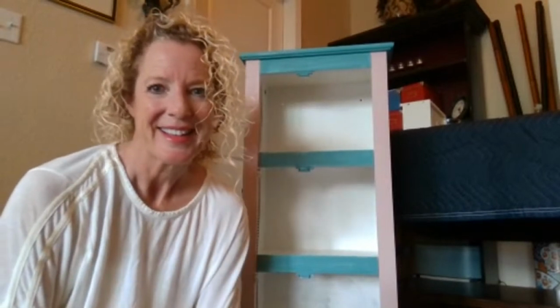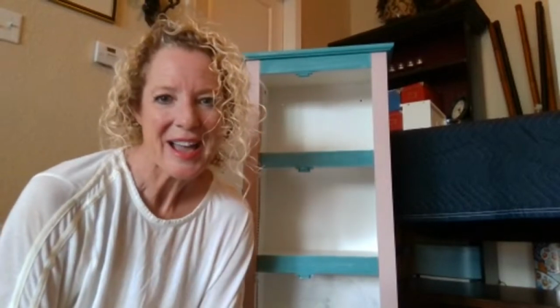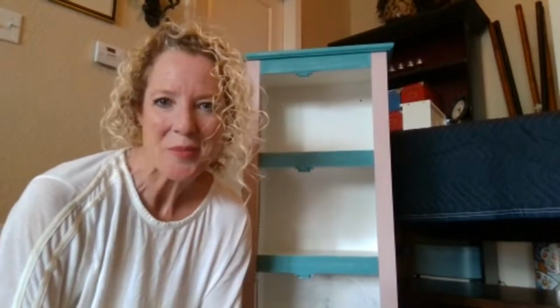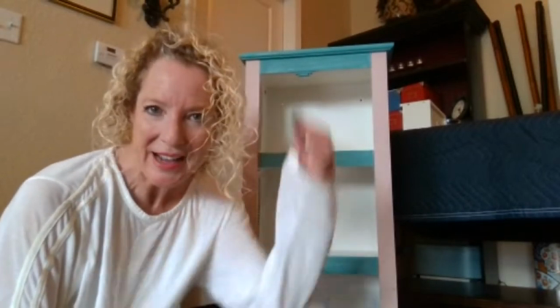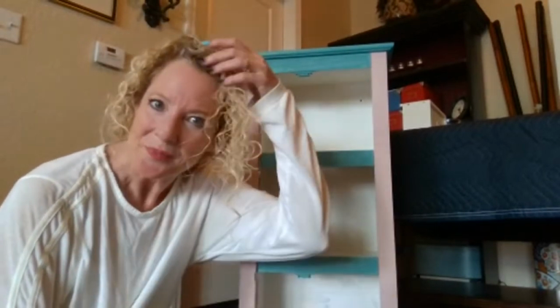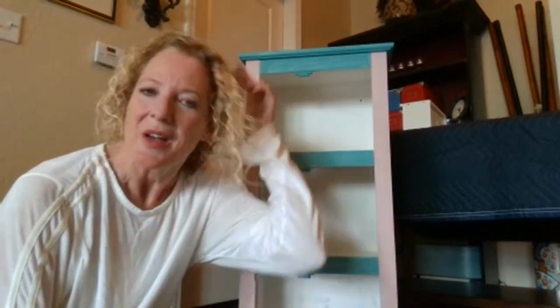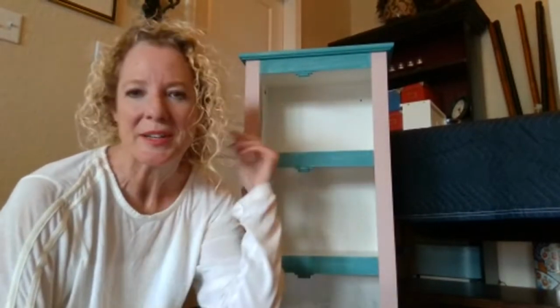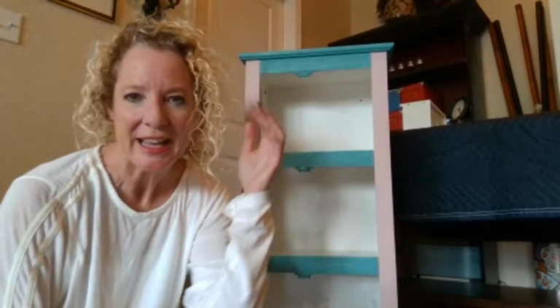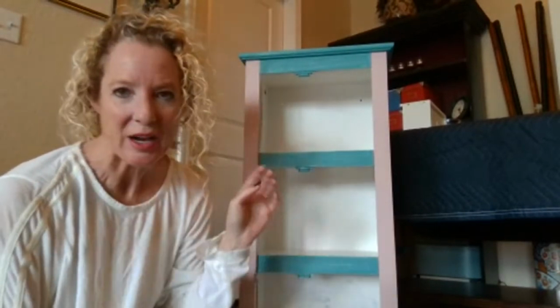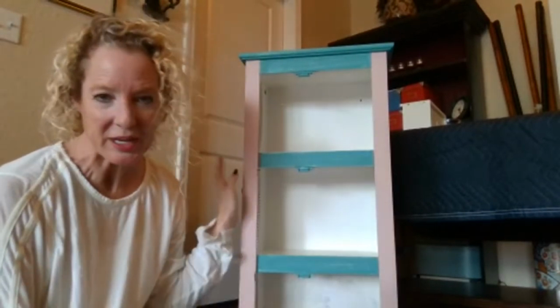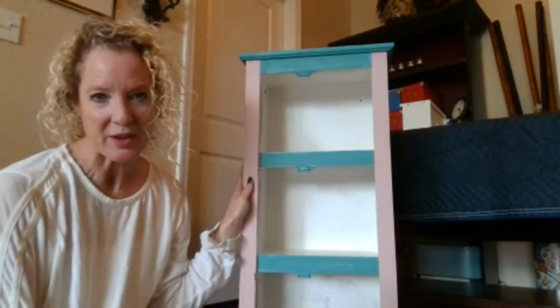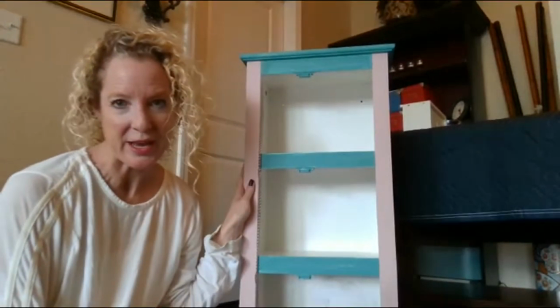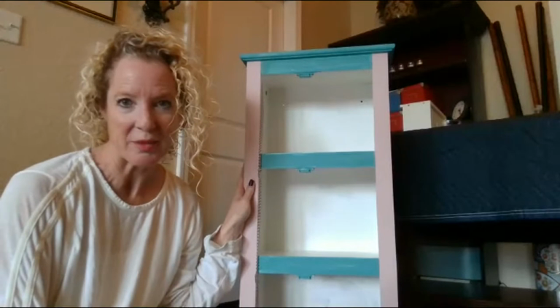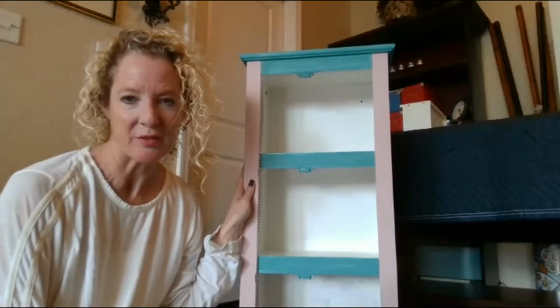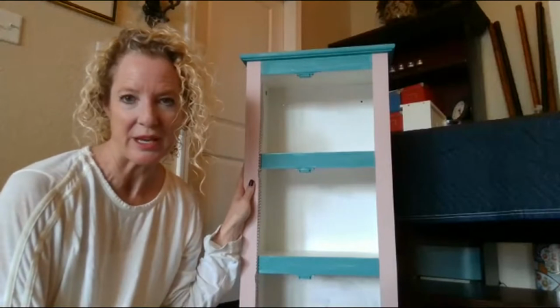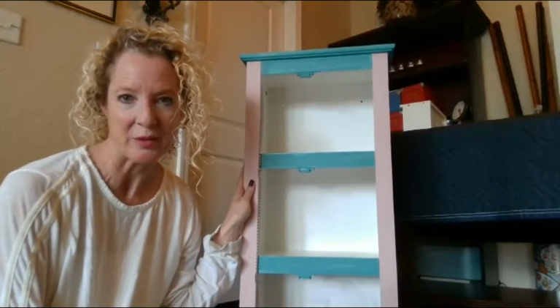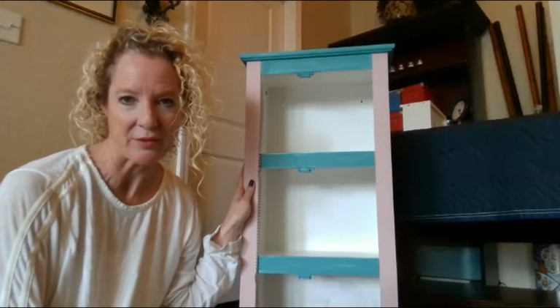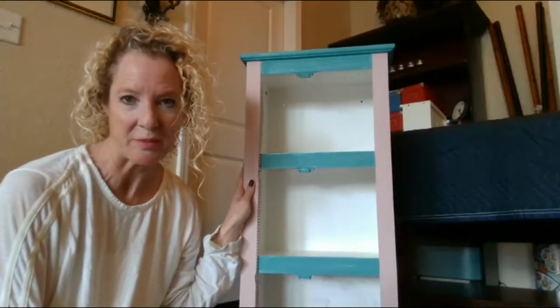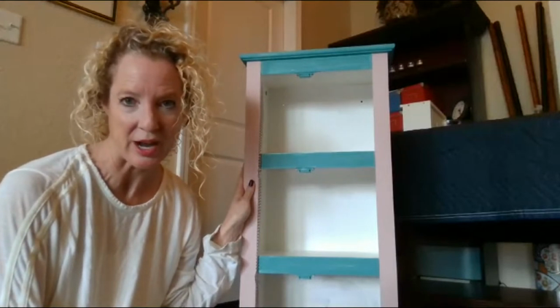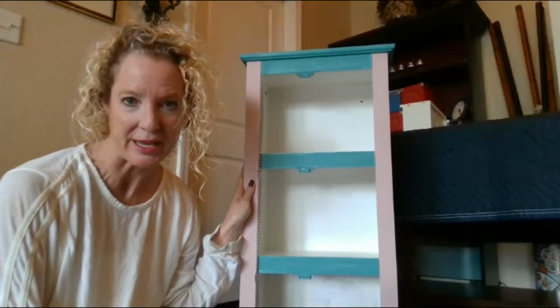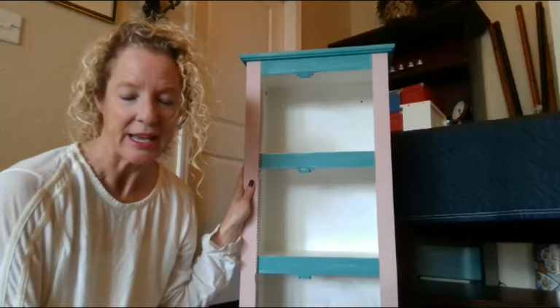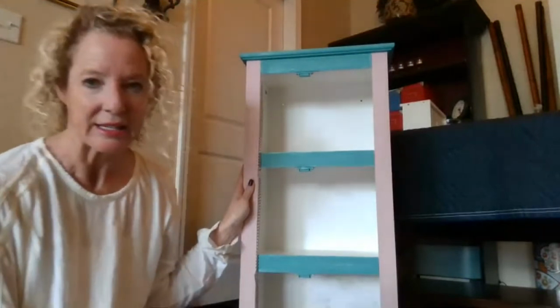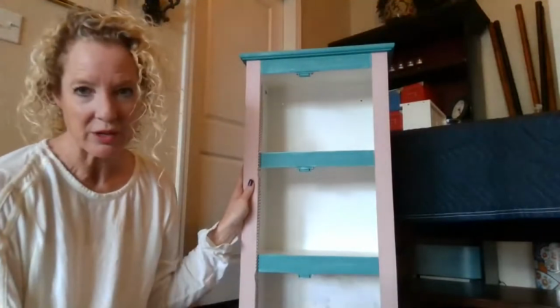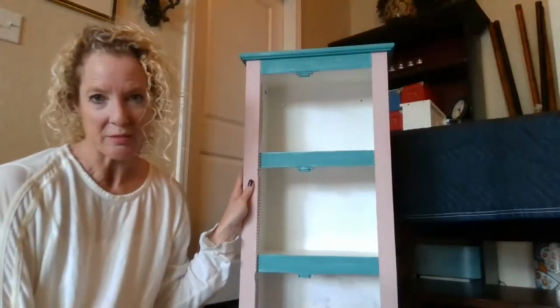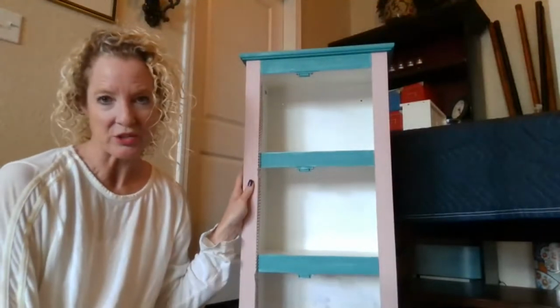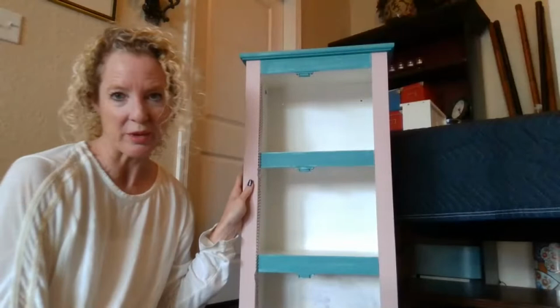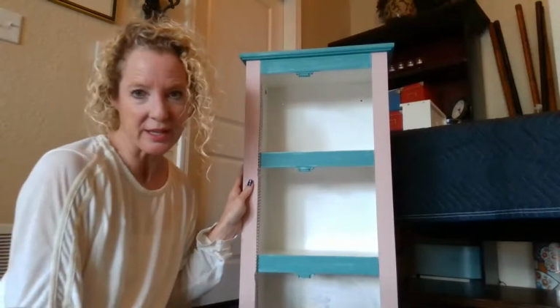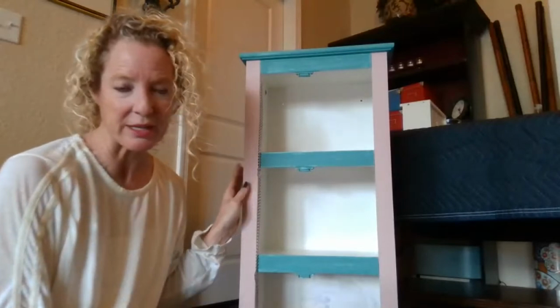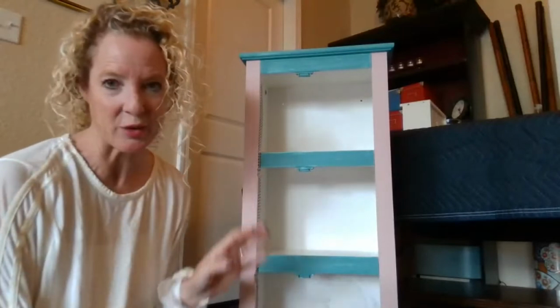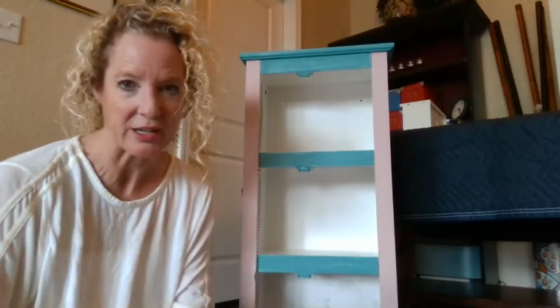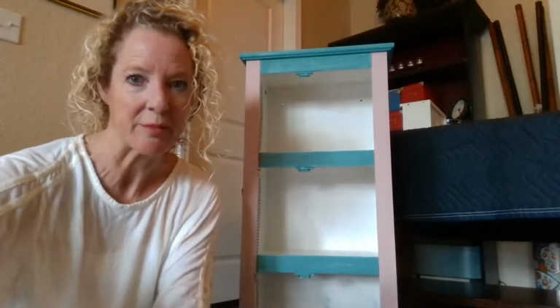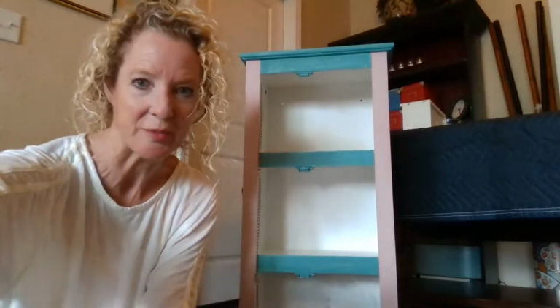Hi, welcome back. We're here today working with our white cabinet that we've painted with Waverly chalk paint. Today we're going to be embellishing it with some decoupage embellishments.